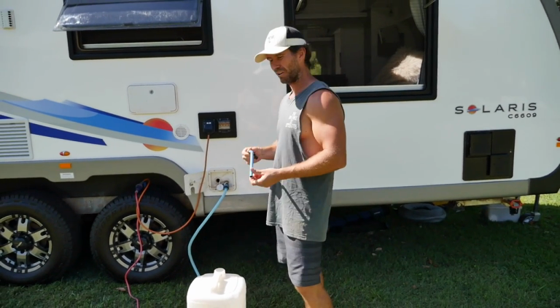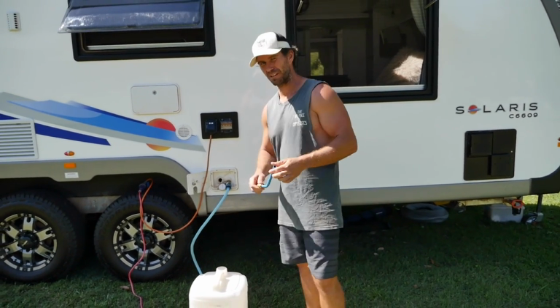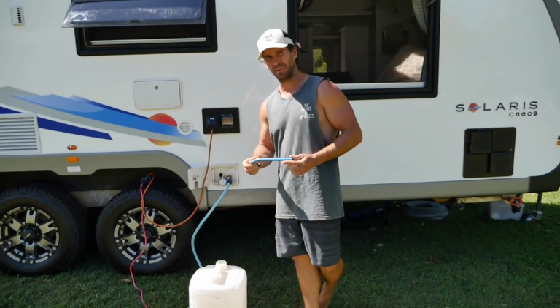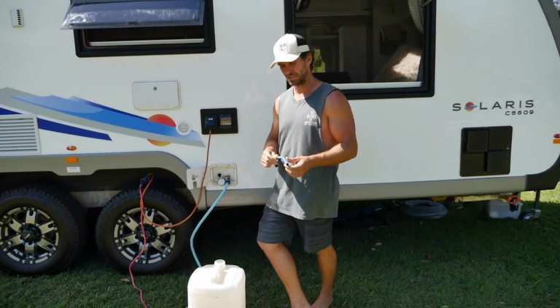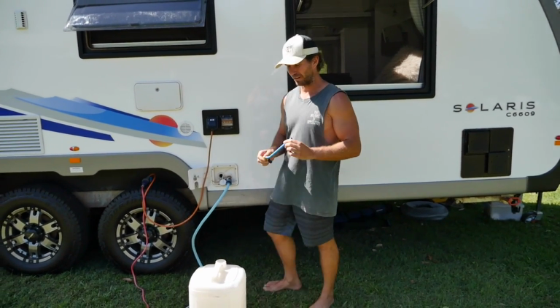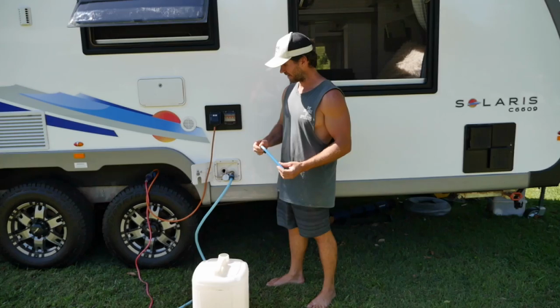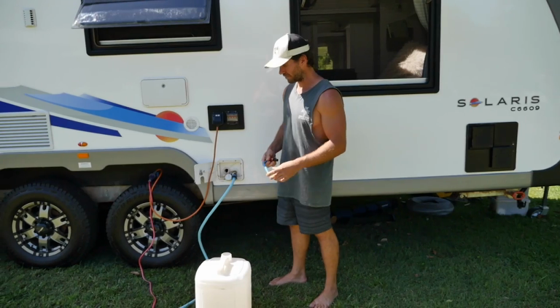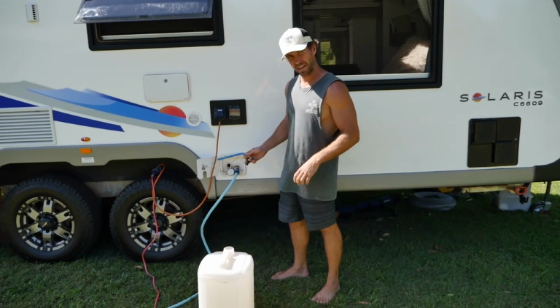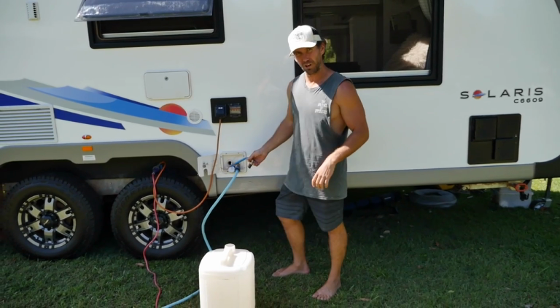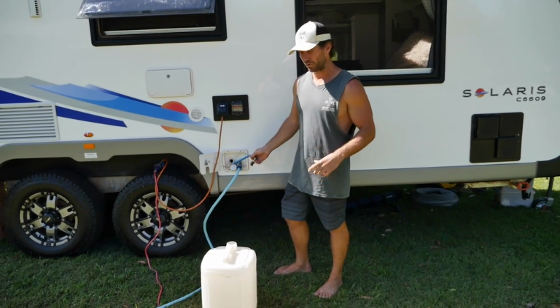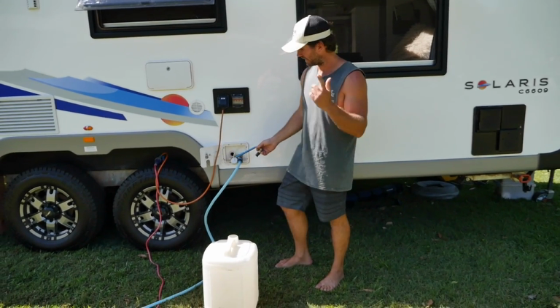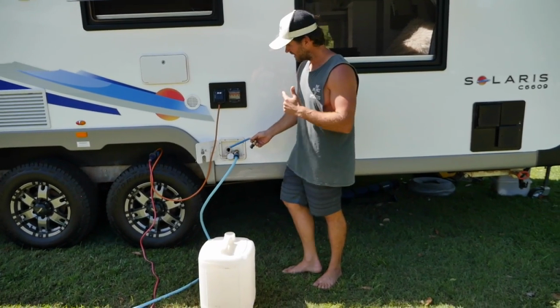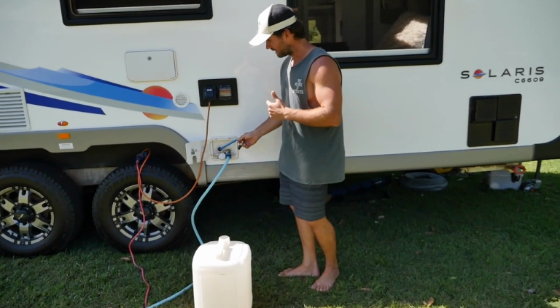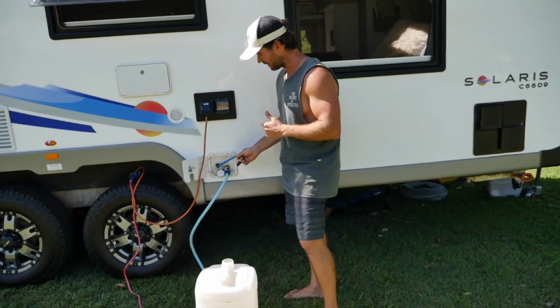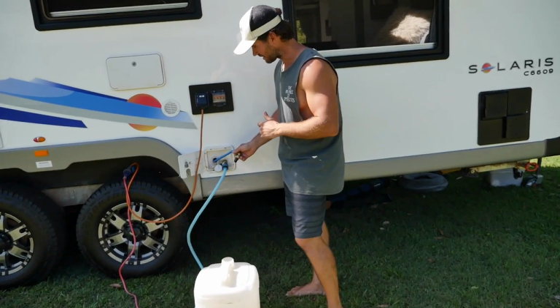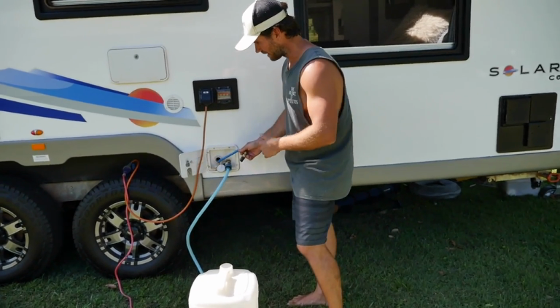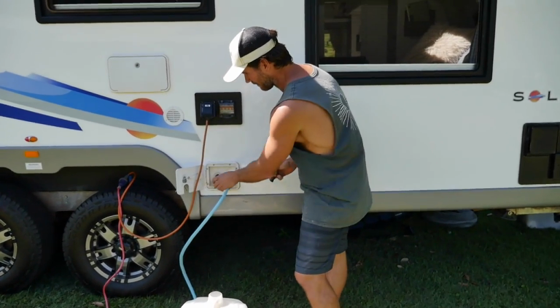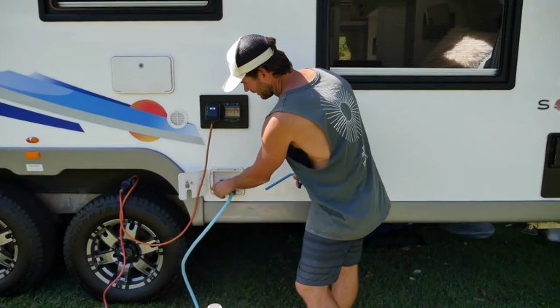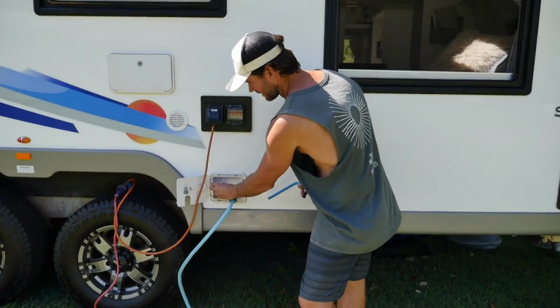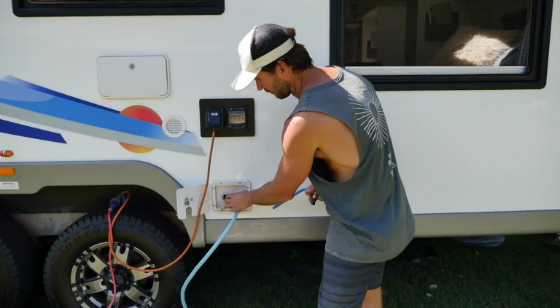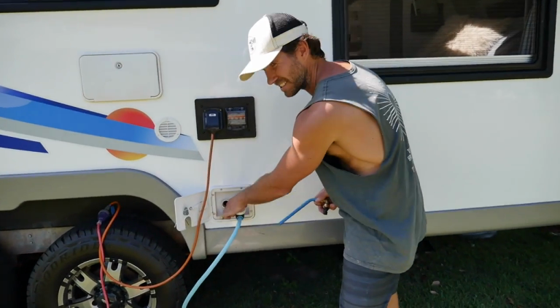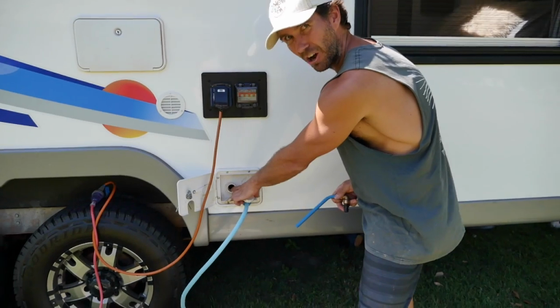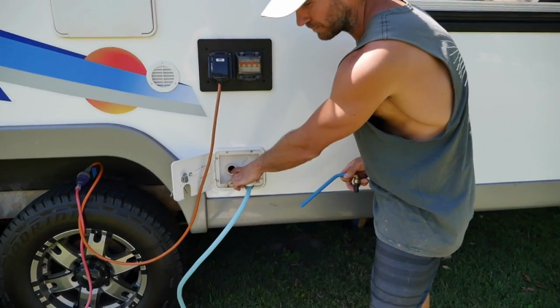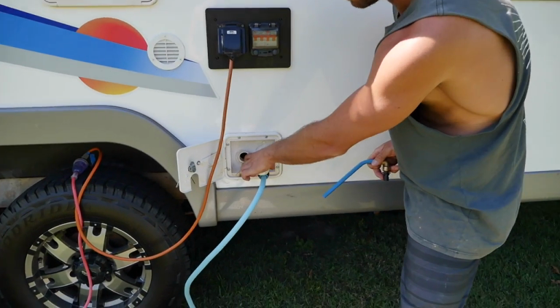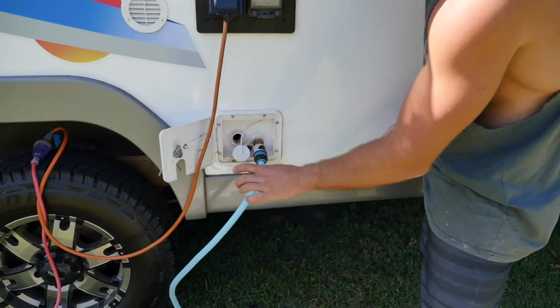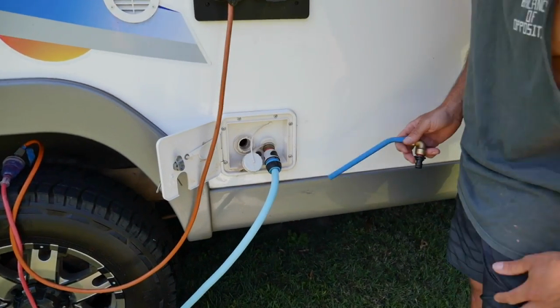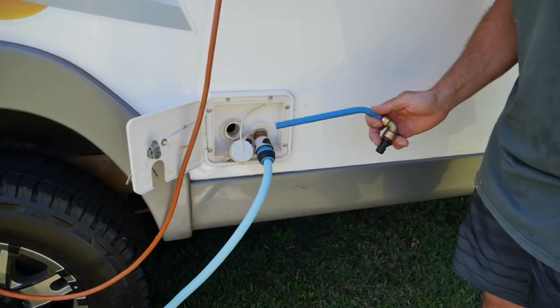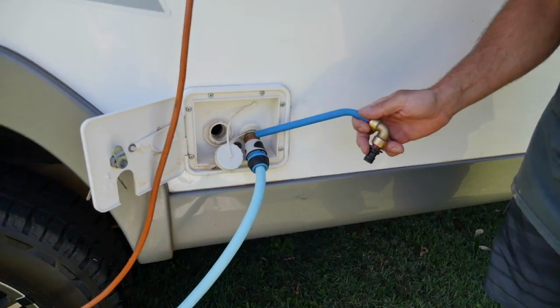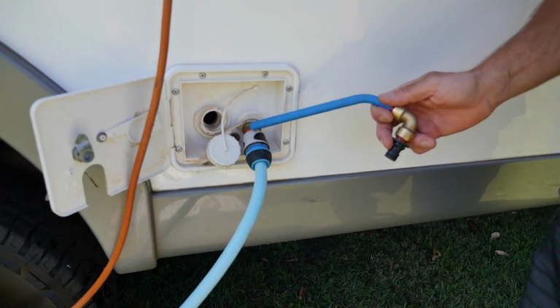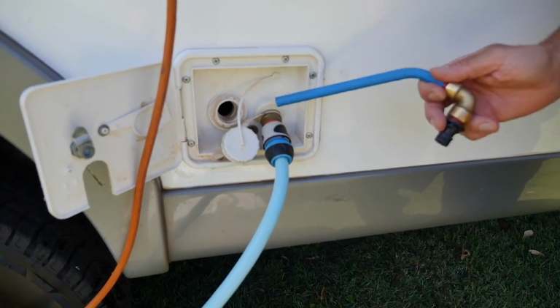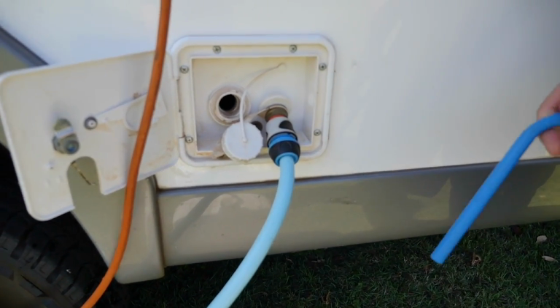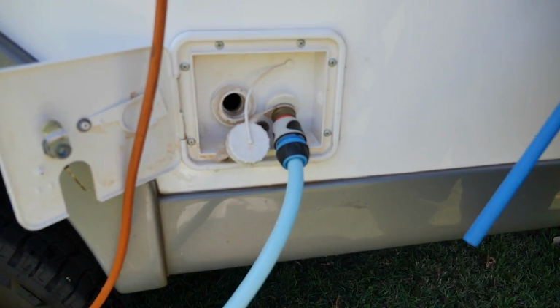Might not seem like a big issue, but with our type of water filler, we've got this cap here that you just take off and then it's just a hole to fill your water tanks, right? And here's our mains pressure beside it.